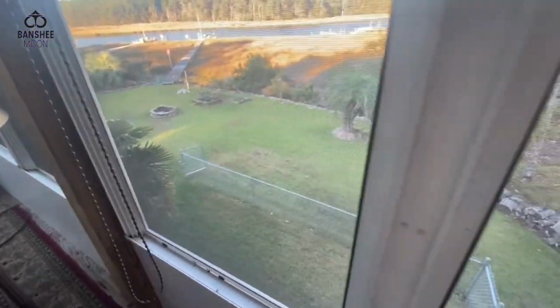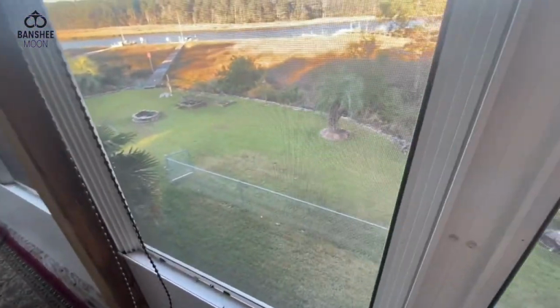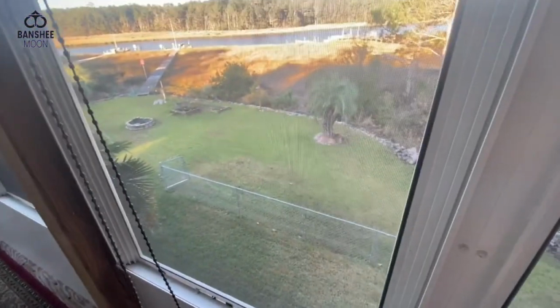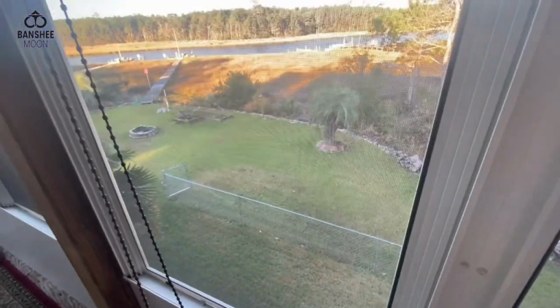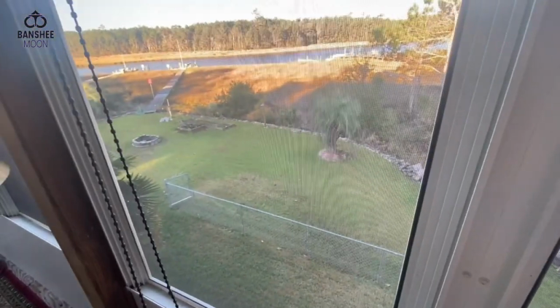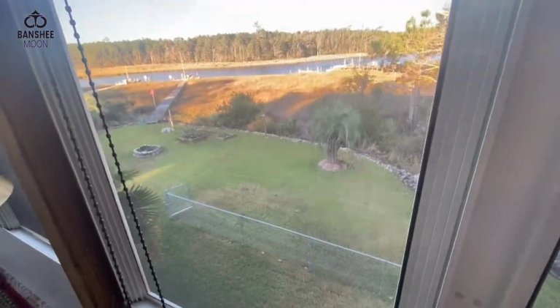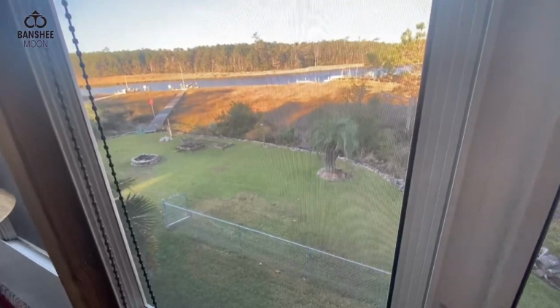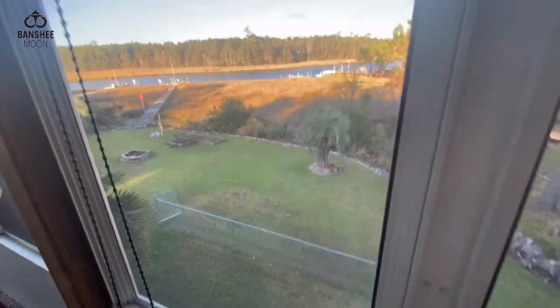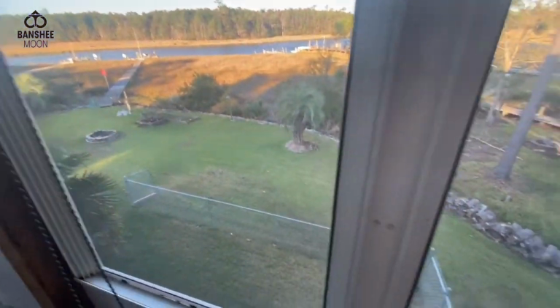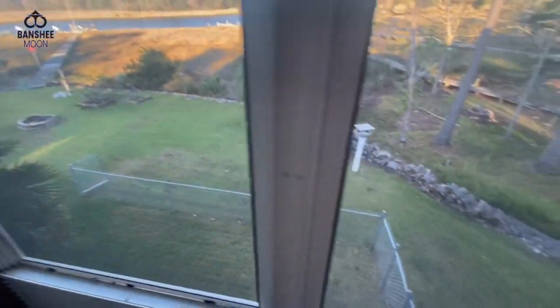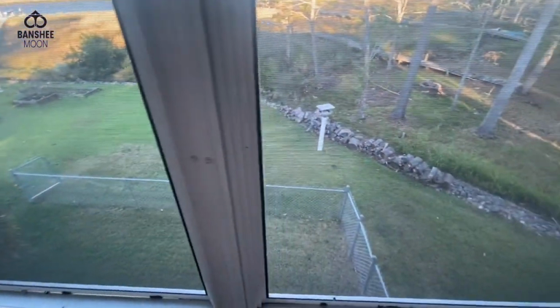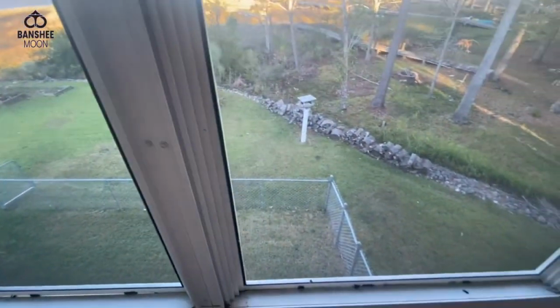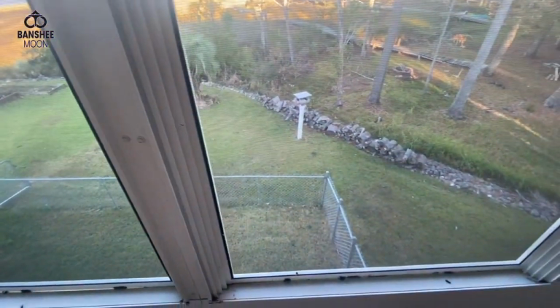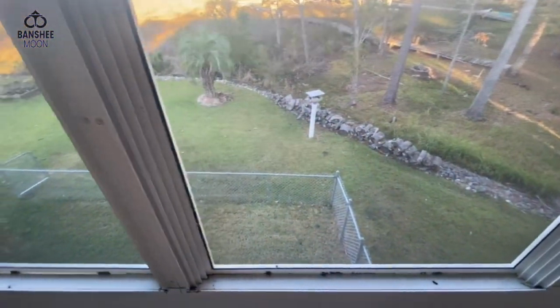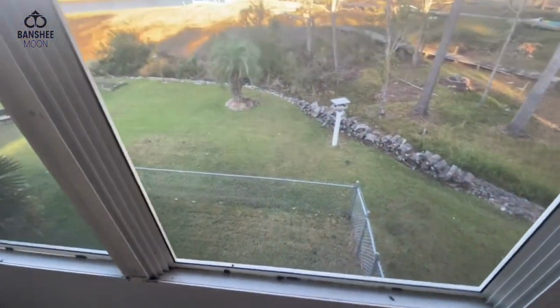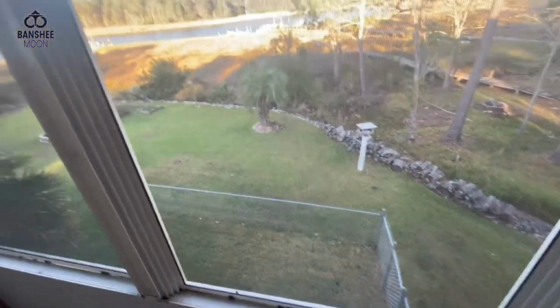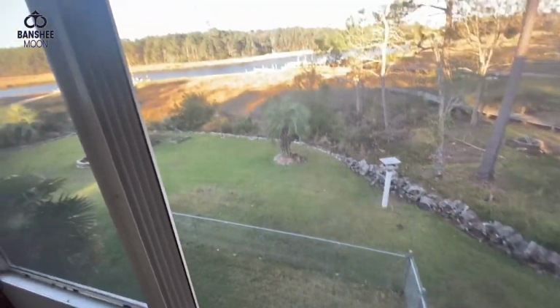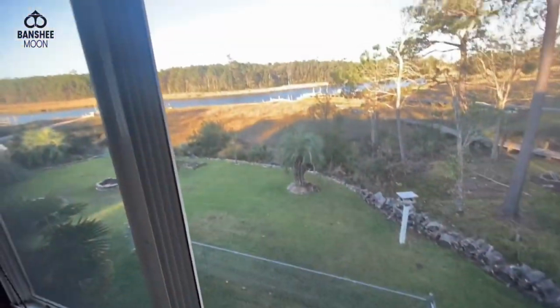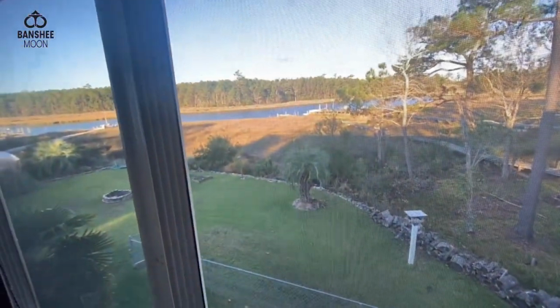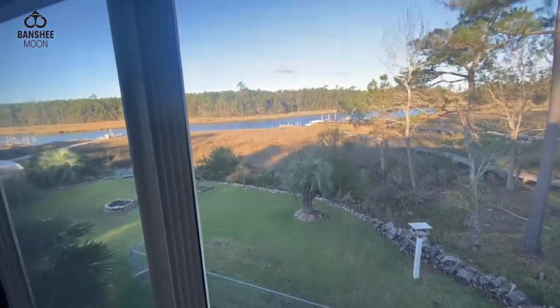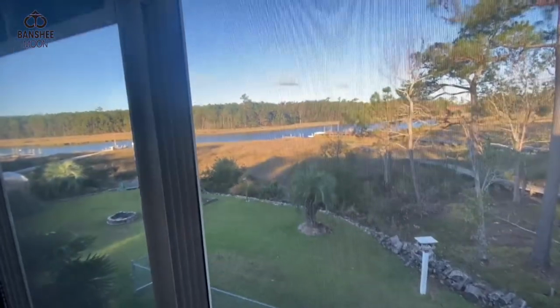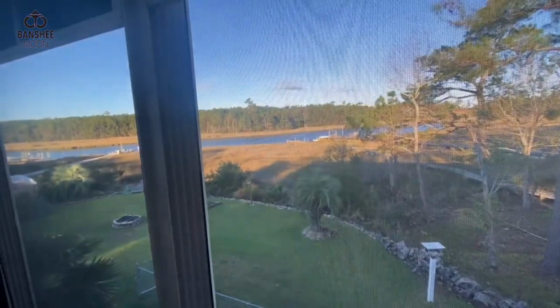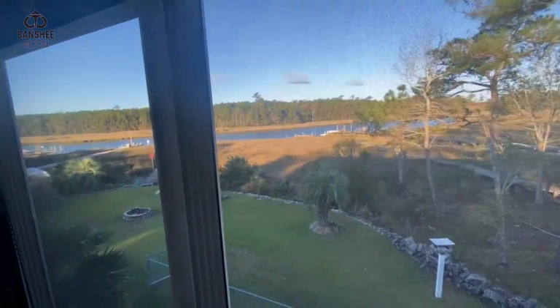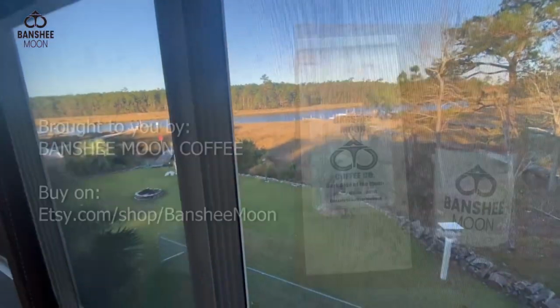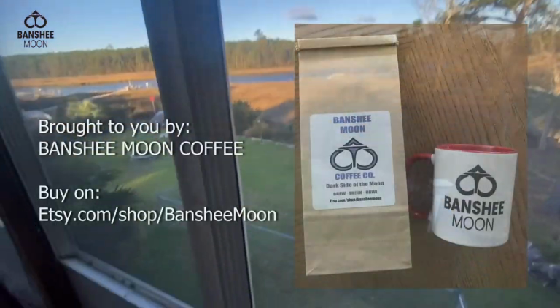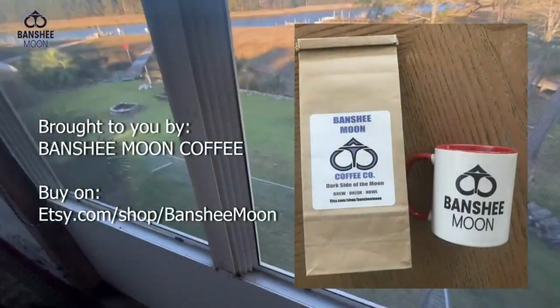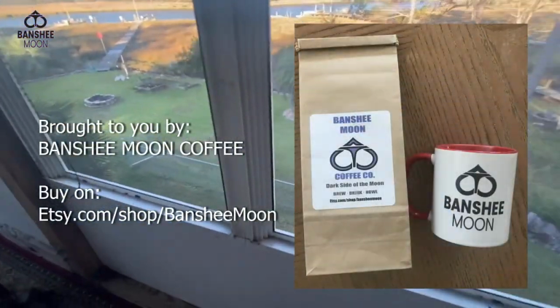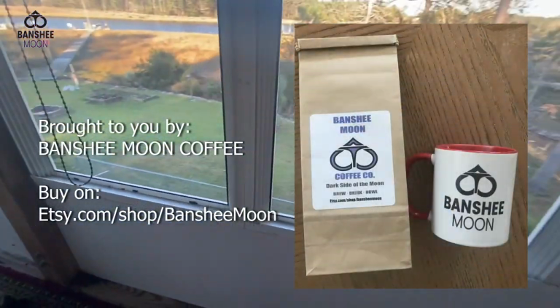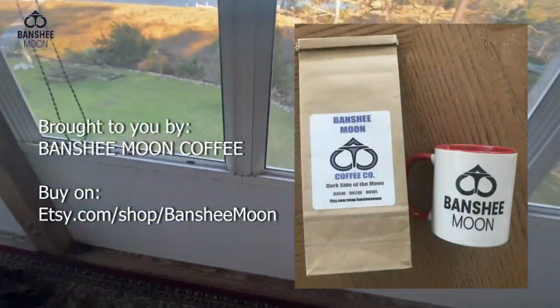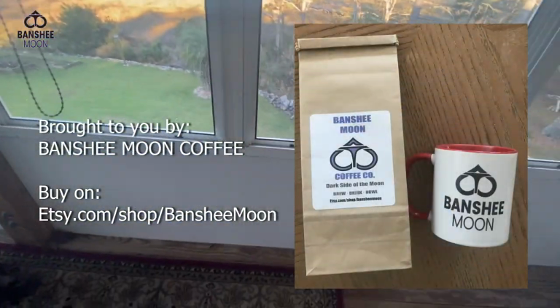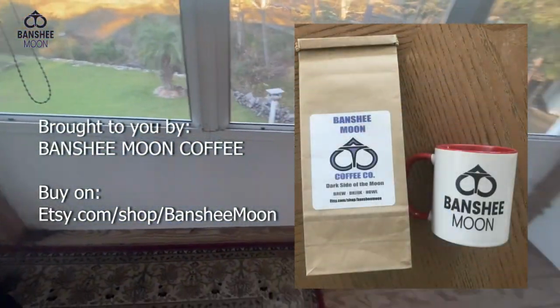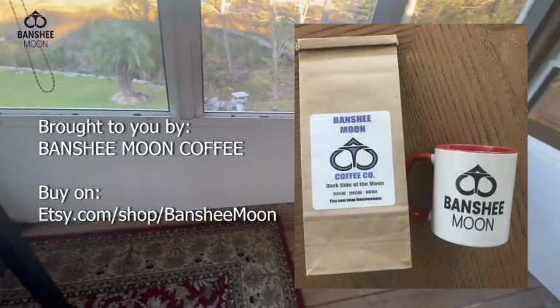This will be glassed in, heated and cooled. Anyway, it takes money and it takes time, and both are kind of in short supply — so we'll get to it when we get to it. You'll be able to follow along, so stay tuned. Thanks for watching everyone.